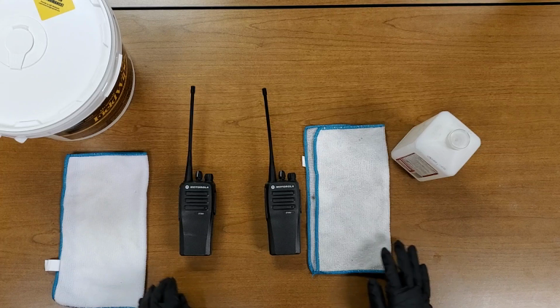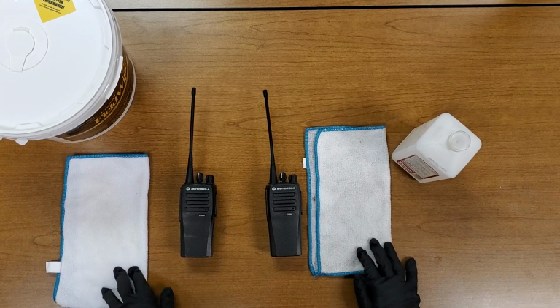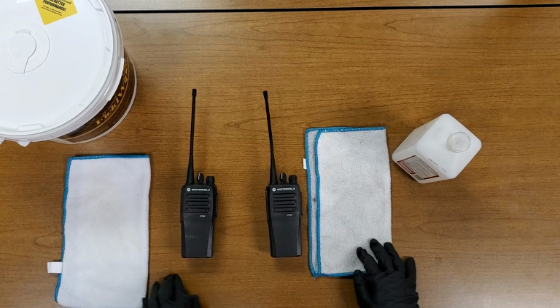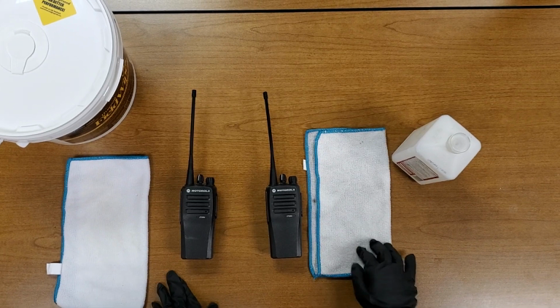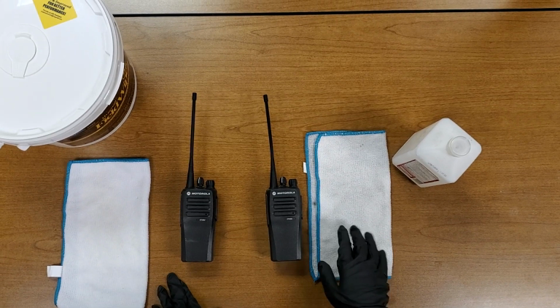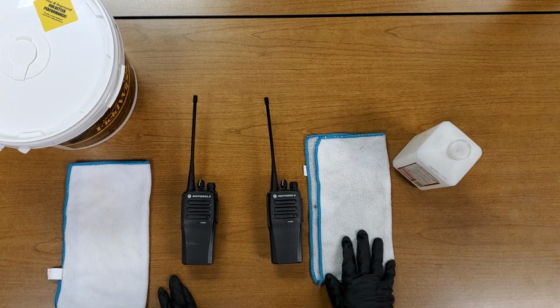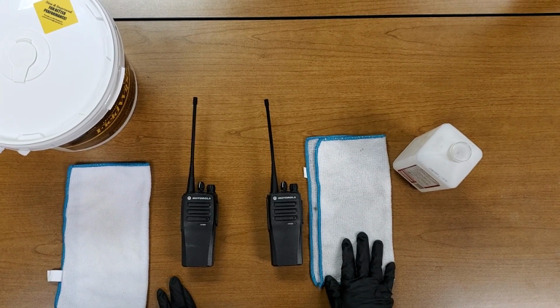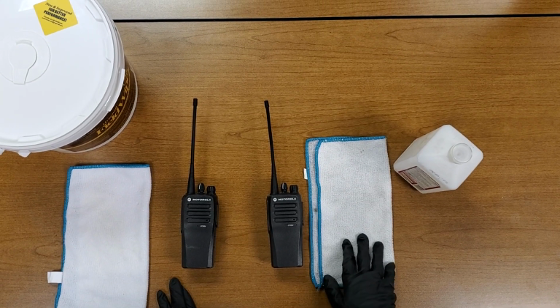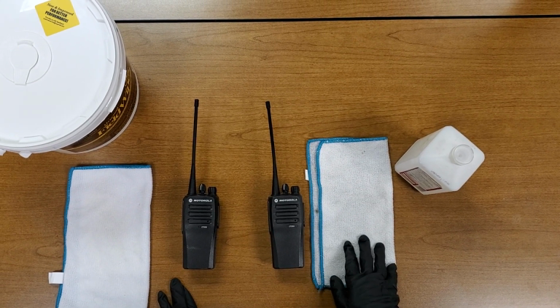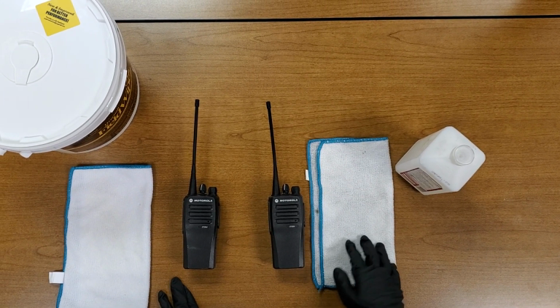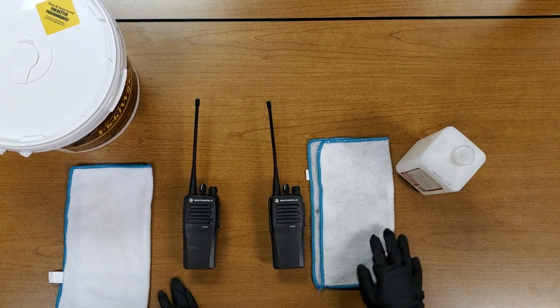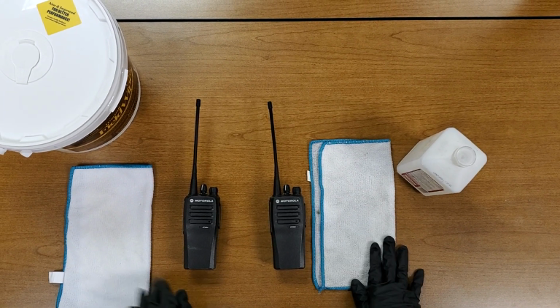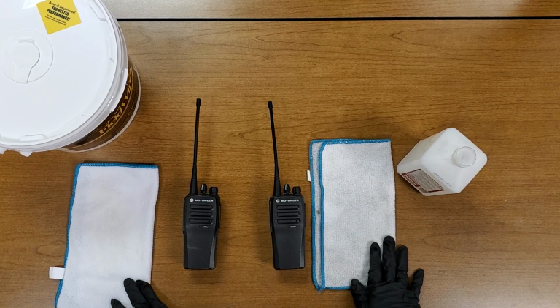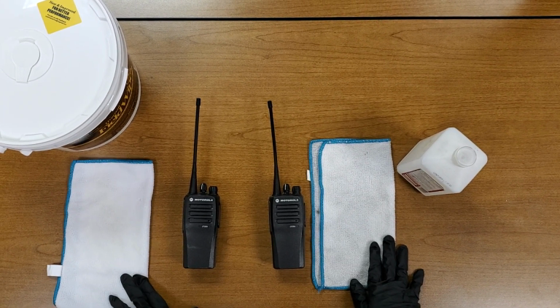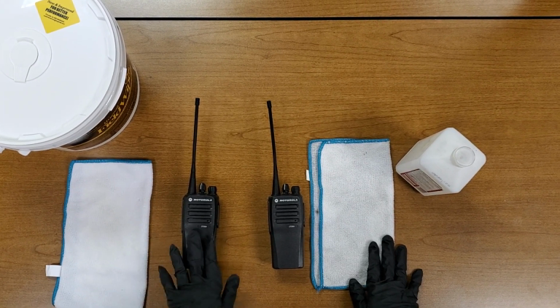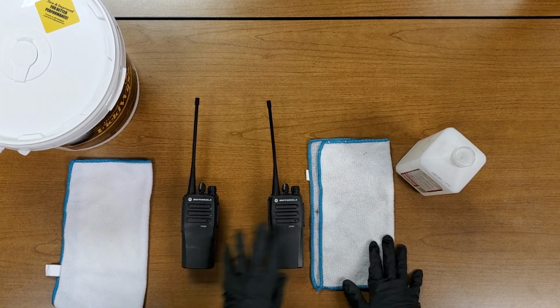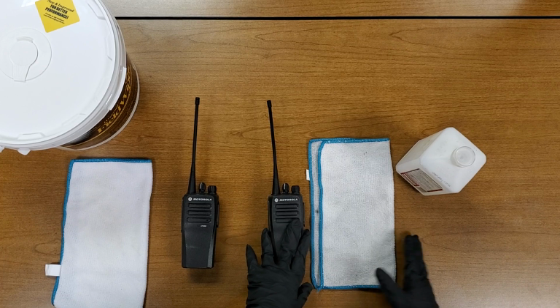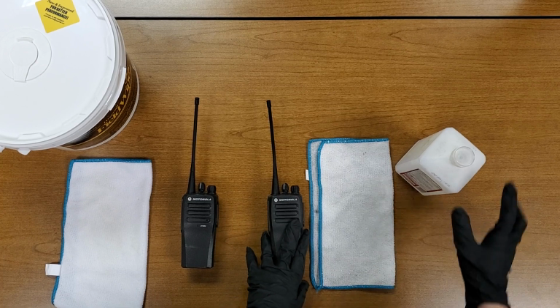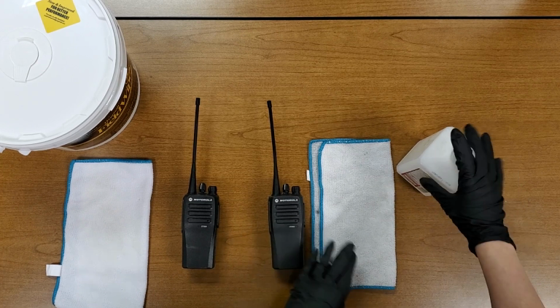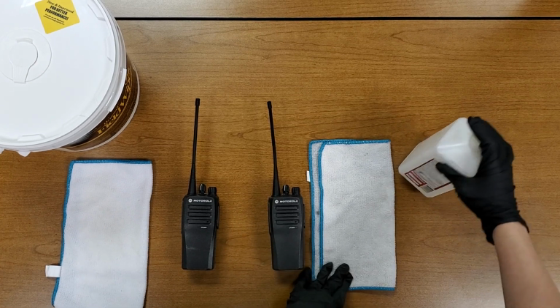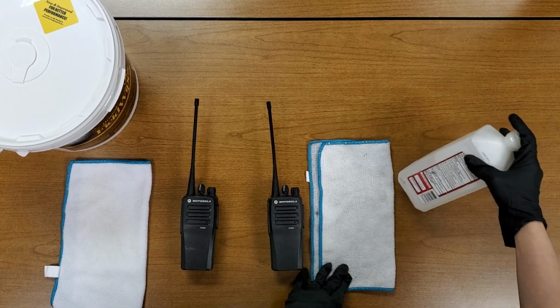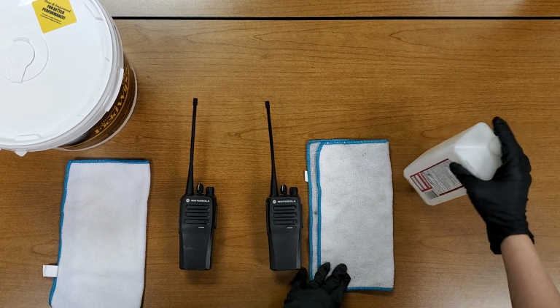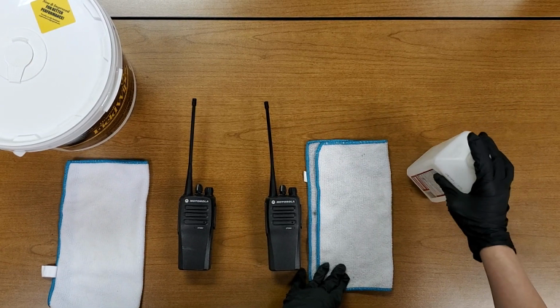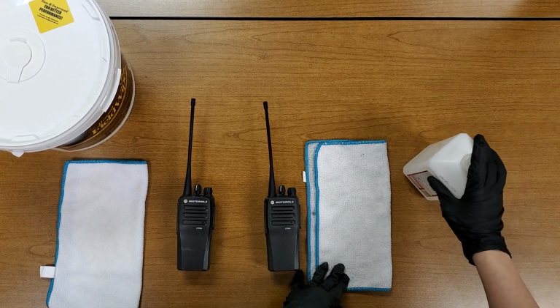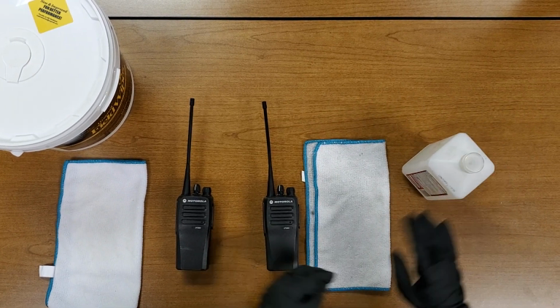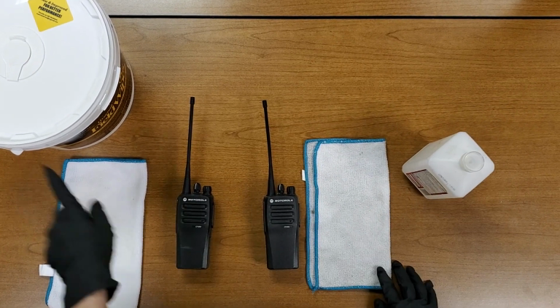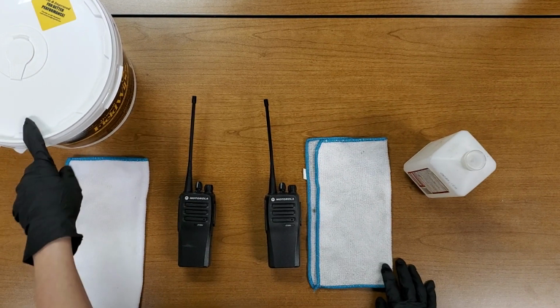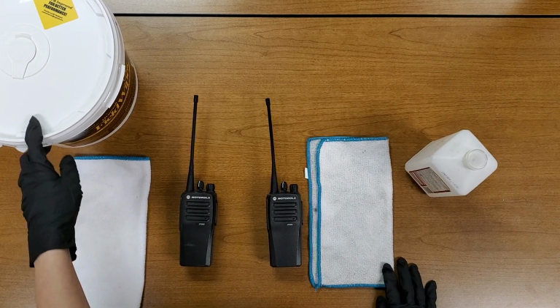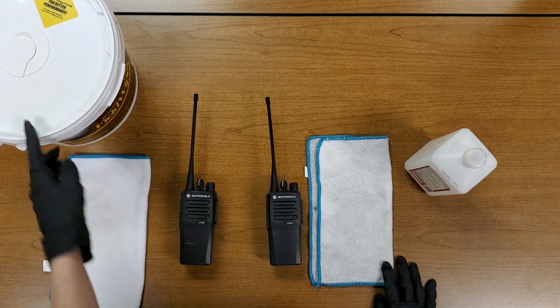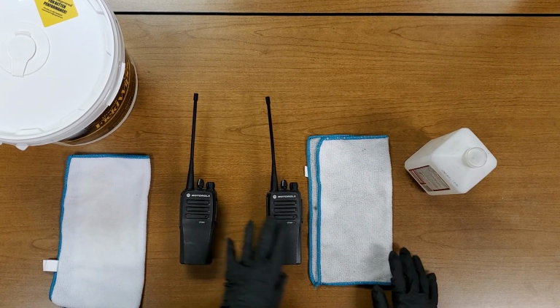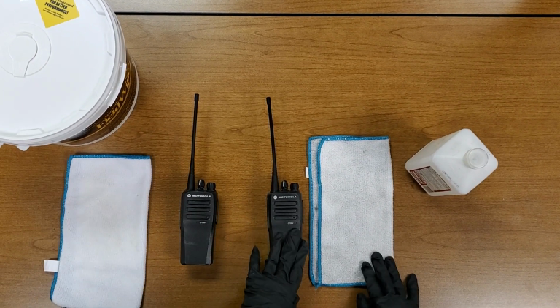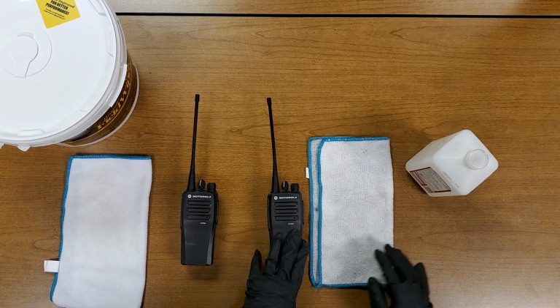Today I'm going to show you how to disinfect and clean two different methods for radios. One method is using rubbing alcohol and the other method is using disinfectant wipes.